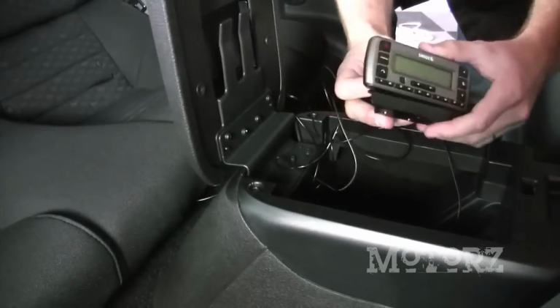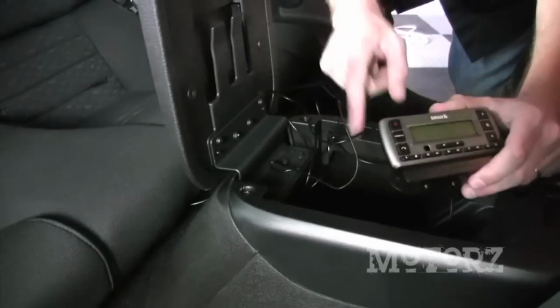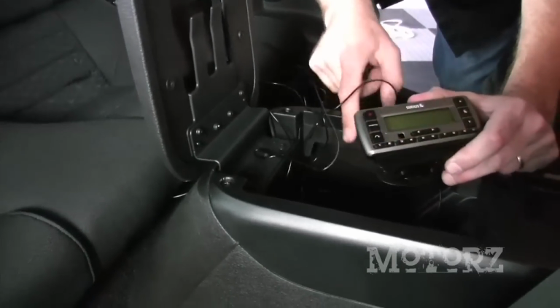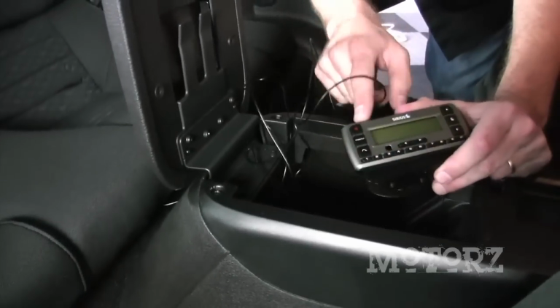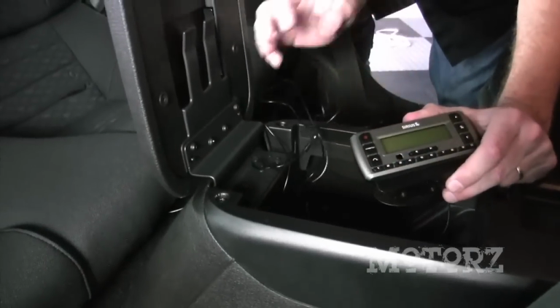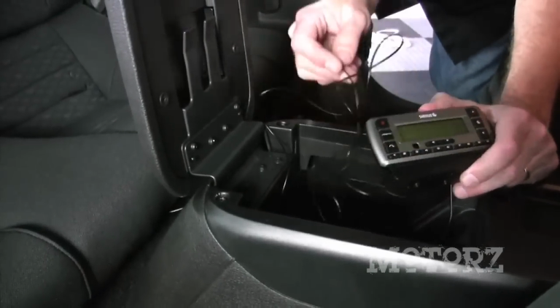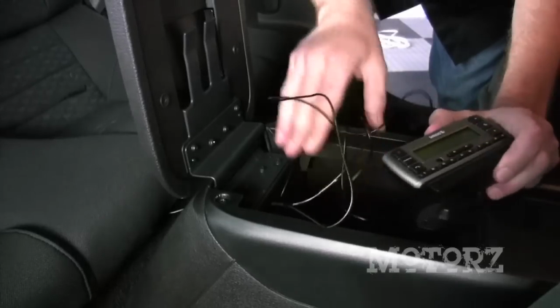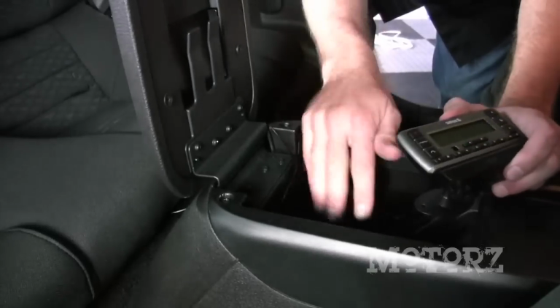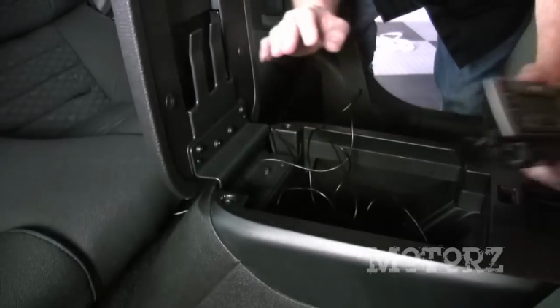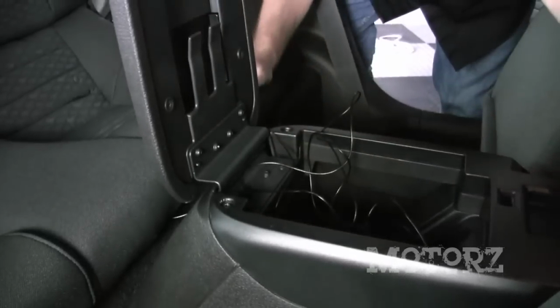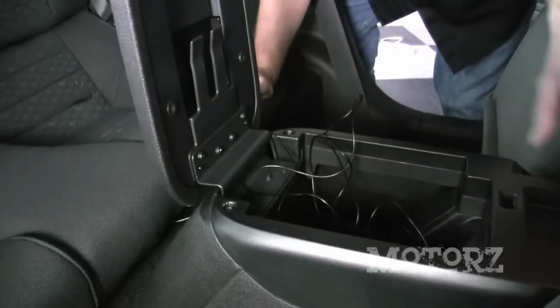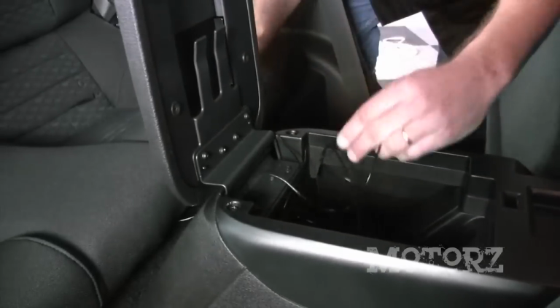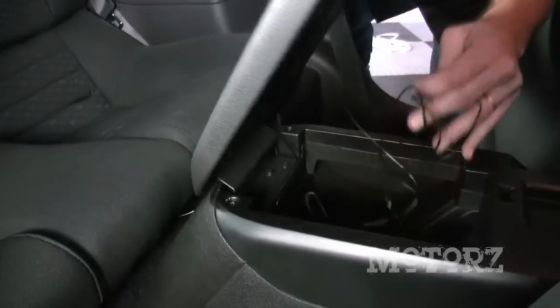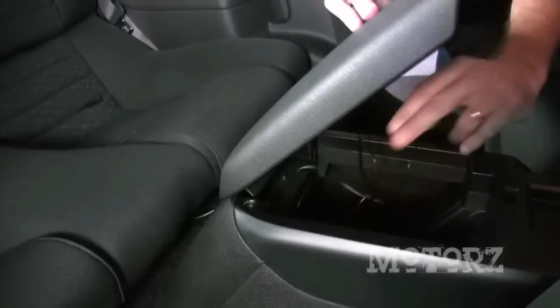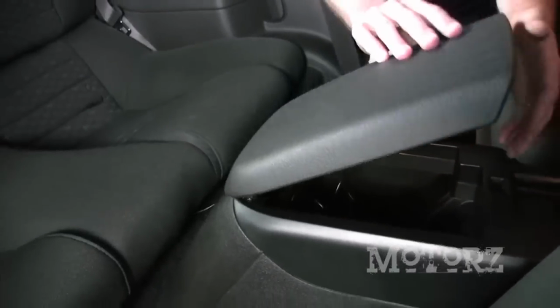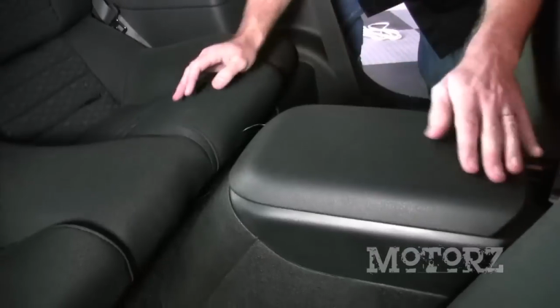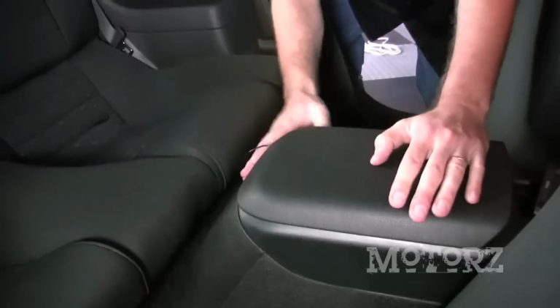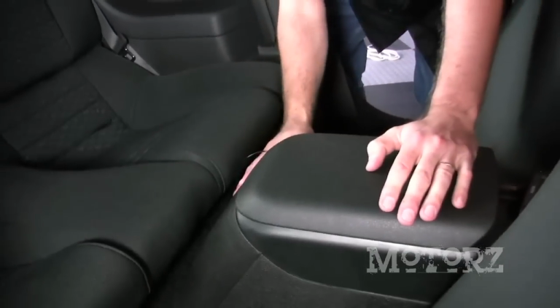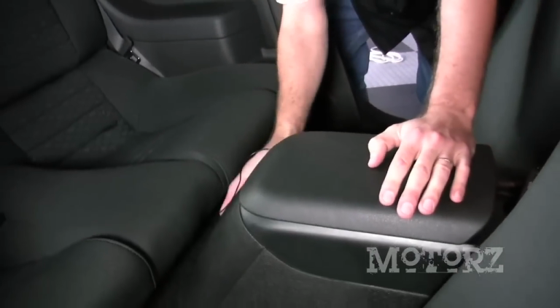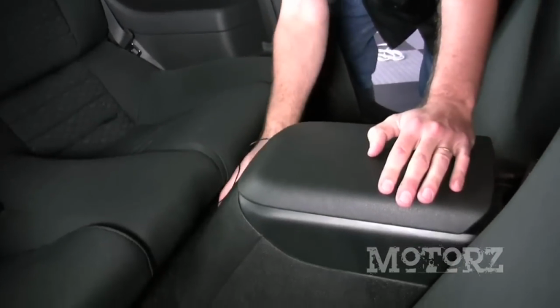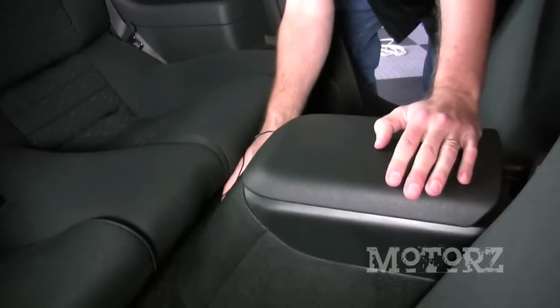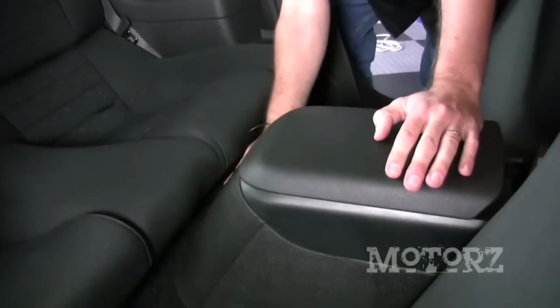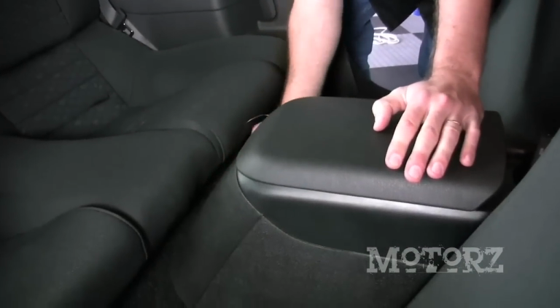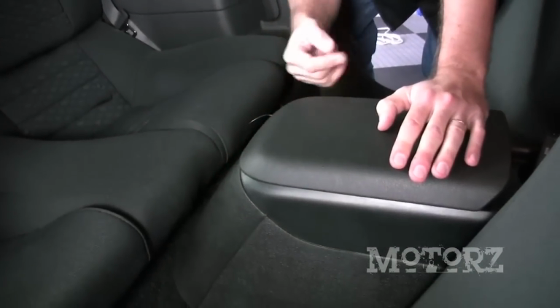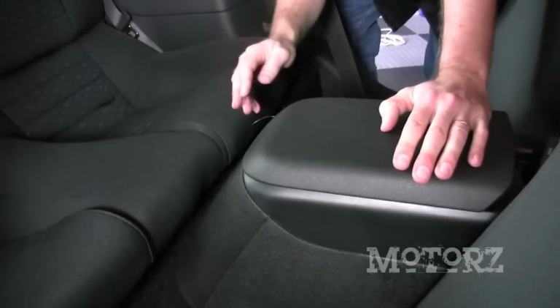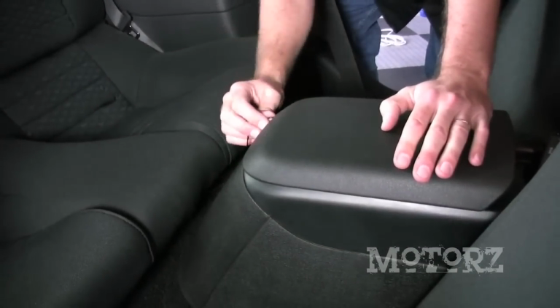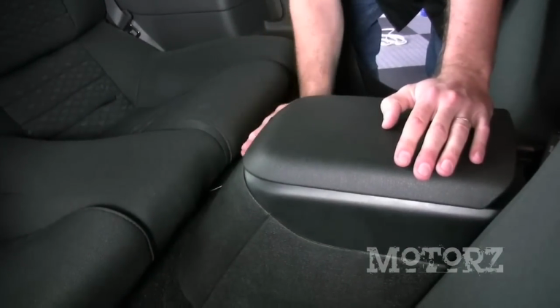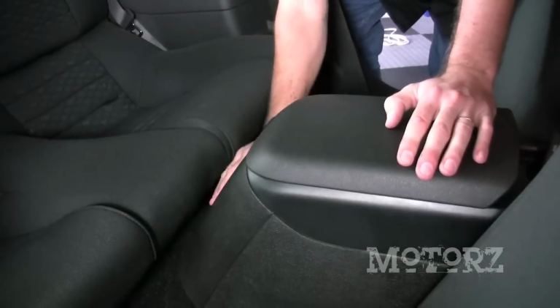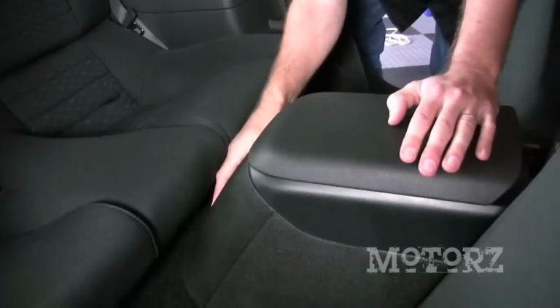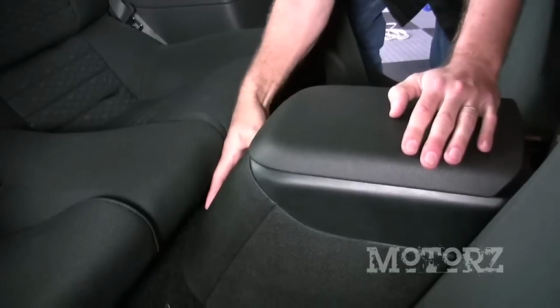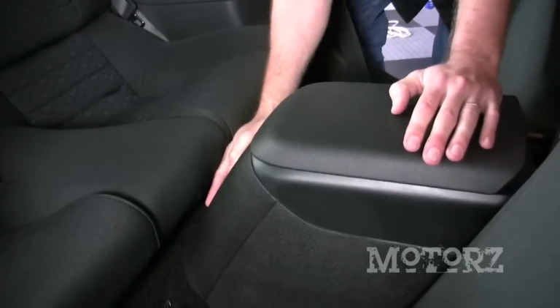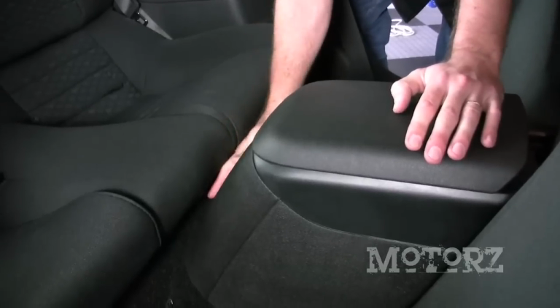Tuck all the rest of this cable inside because that's where the receiver is going to go and that's also where we're going to get power for the receiver. For a more professional installation you'd want to remove the entire center console and get the wire underneath the carpet and pop it up inside. Just for ease of installation, this approach isn't that big of a deal.